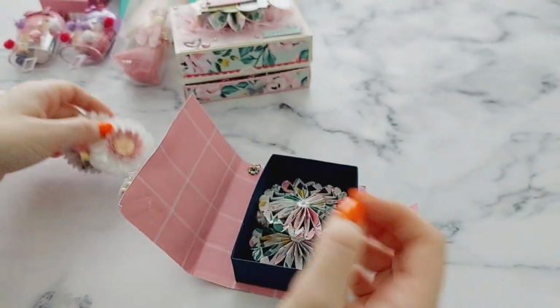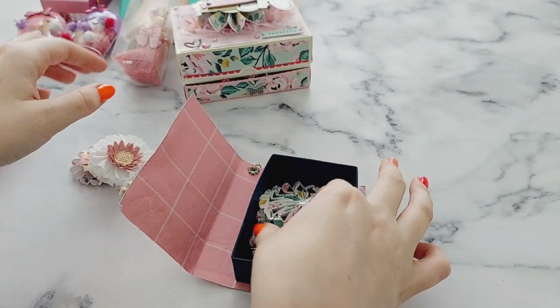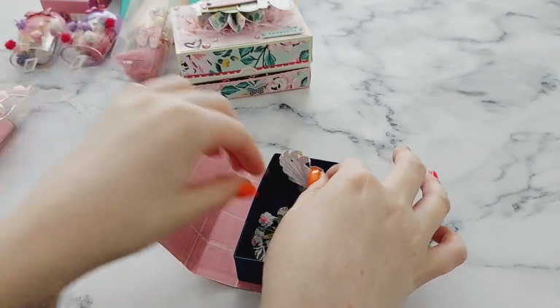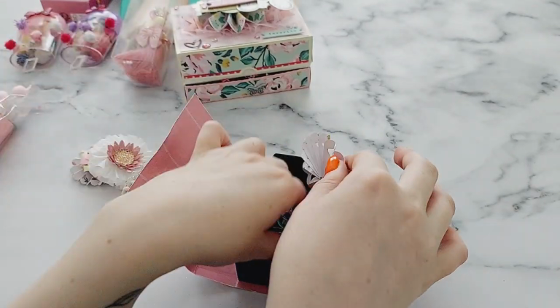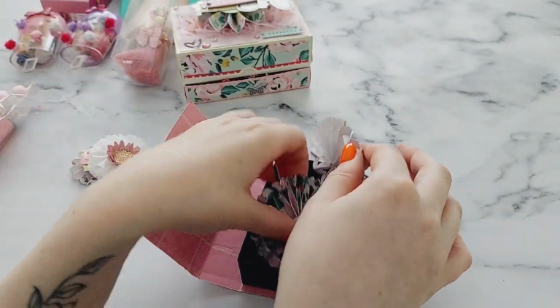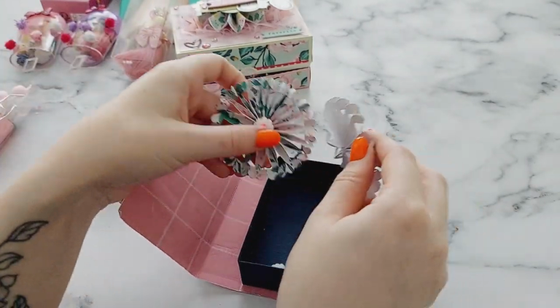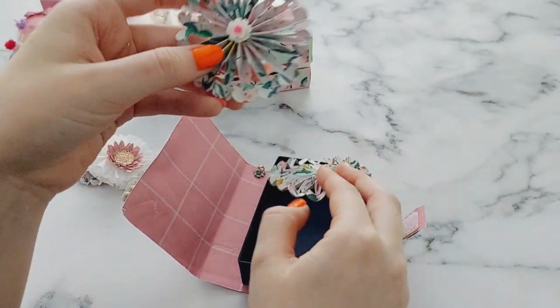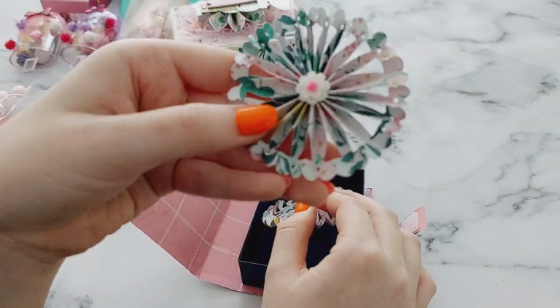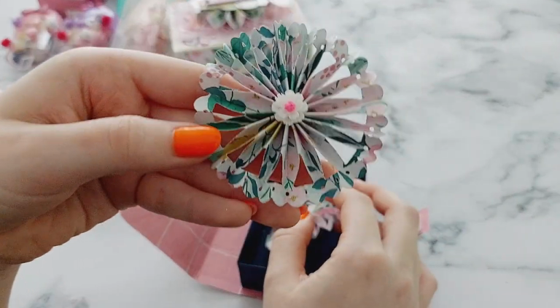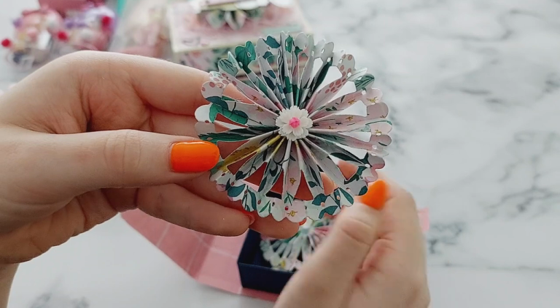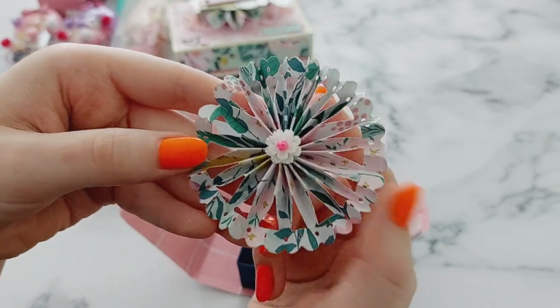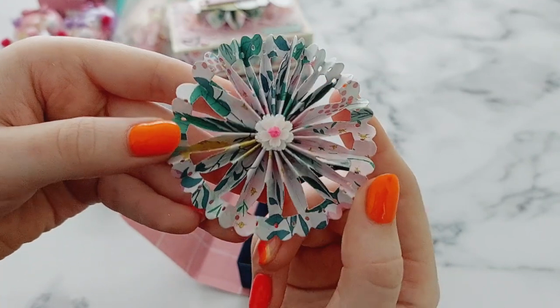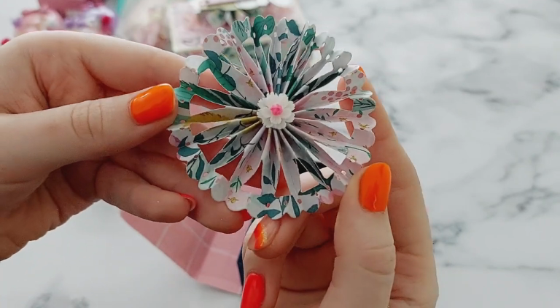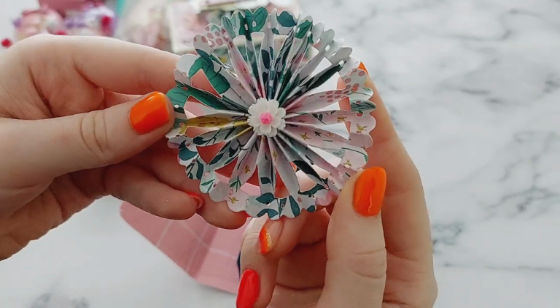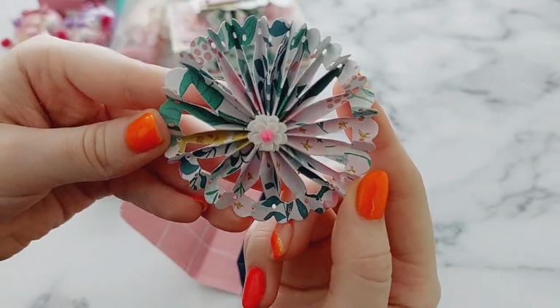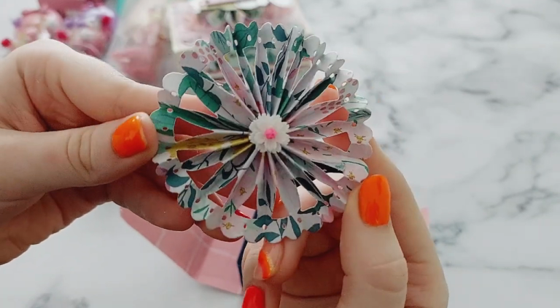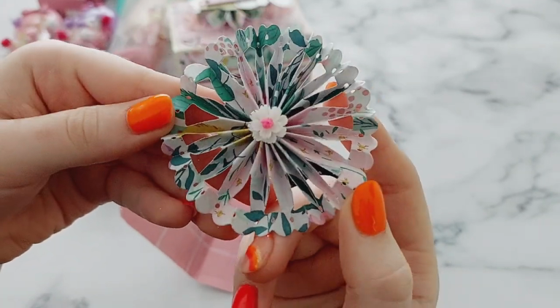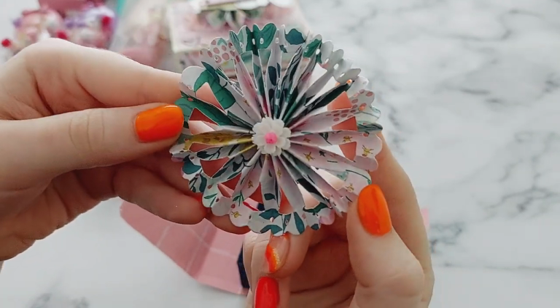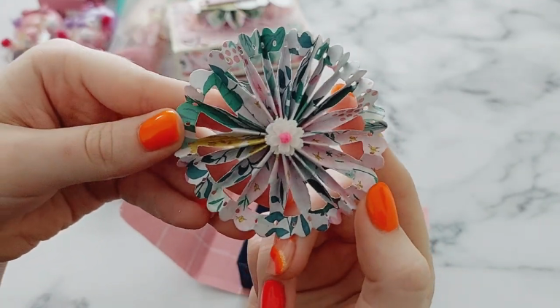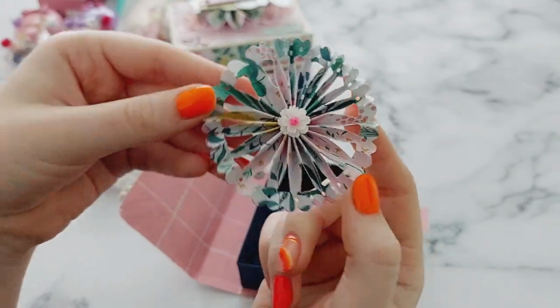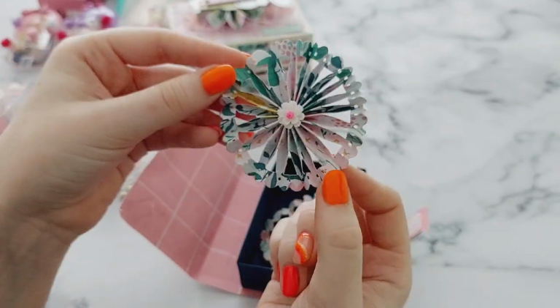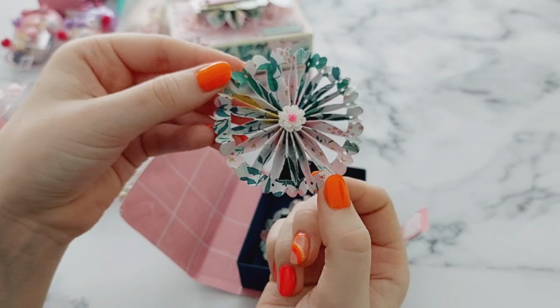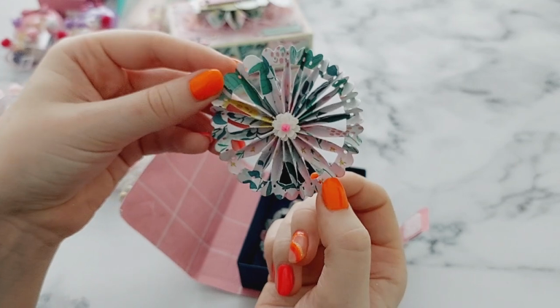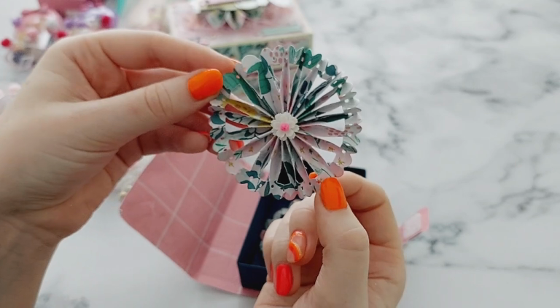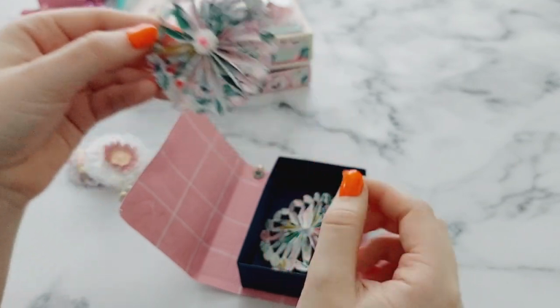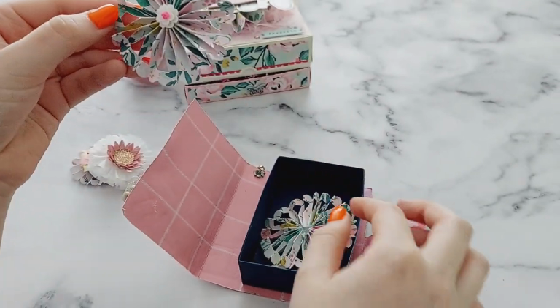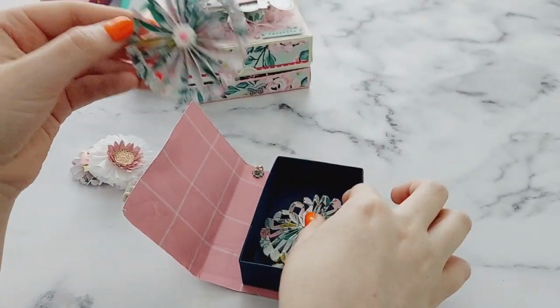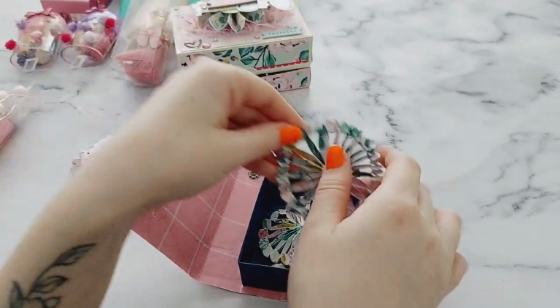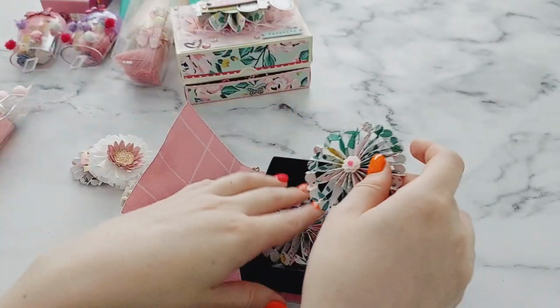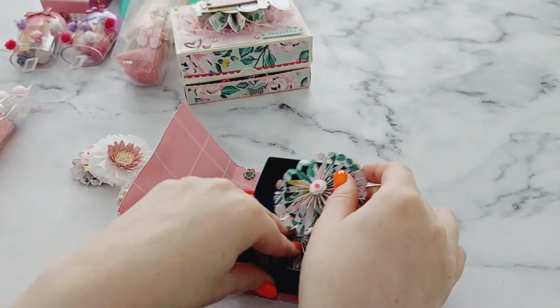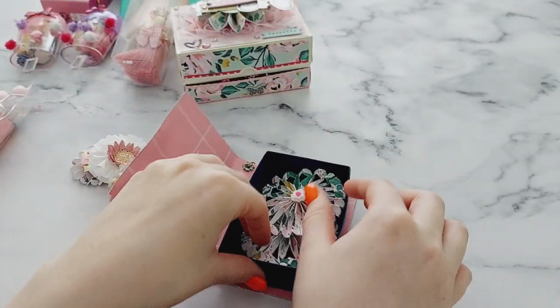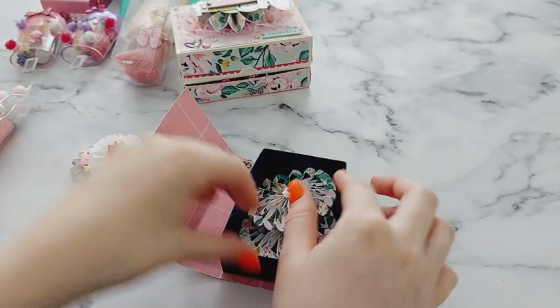And then she sent me these rosettes — look at these! I love them. She sent me two so I'll be excited to use them.